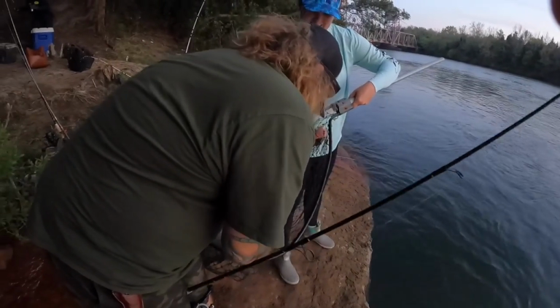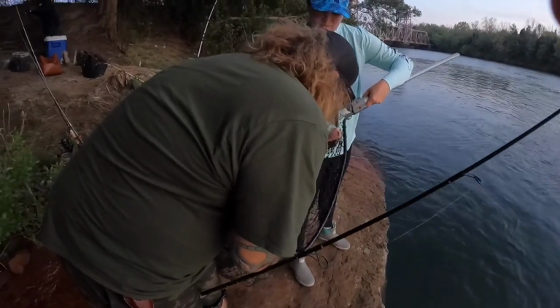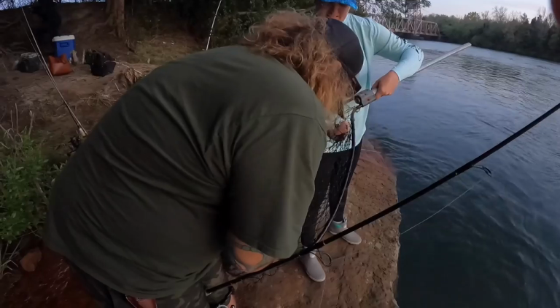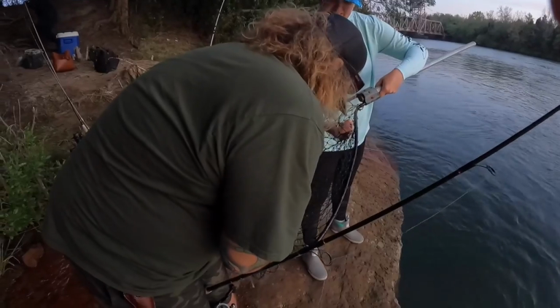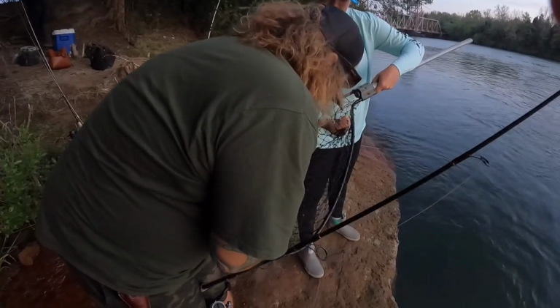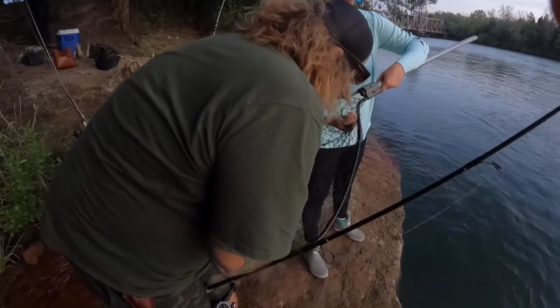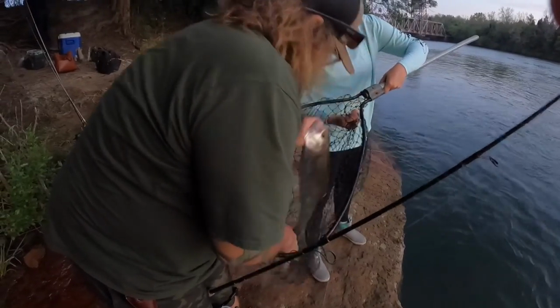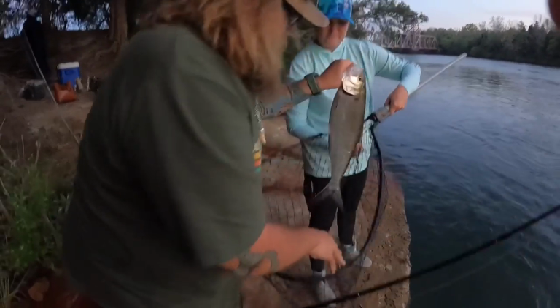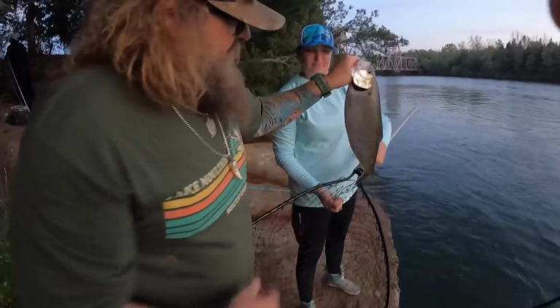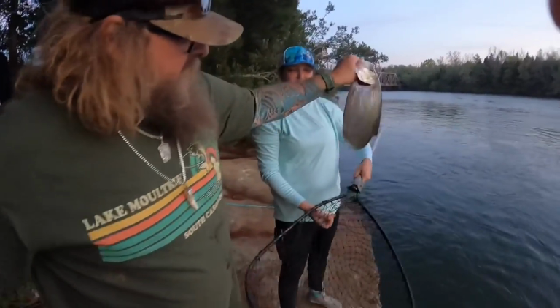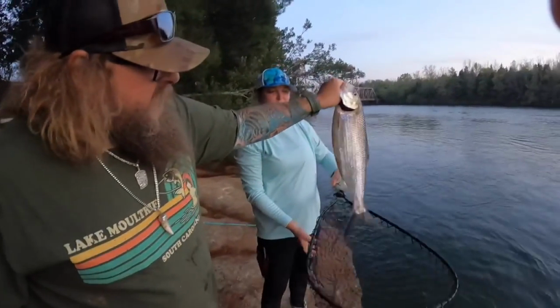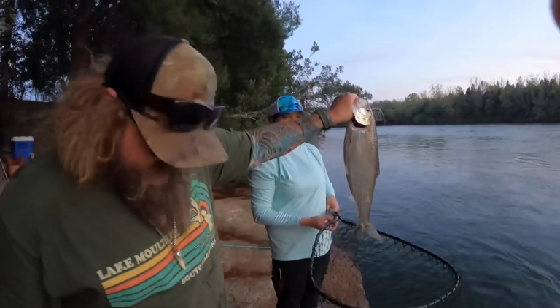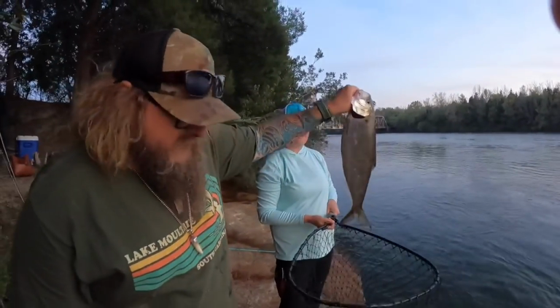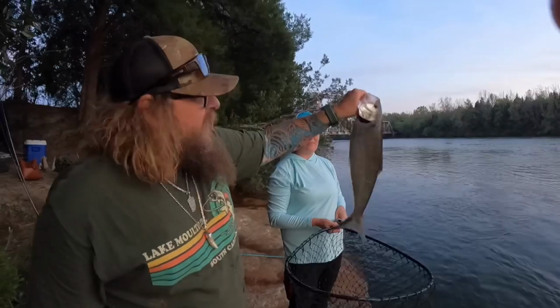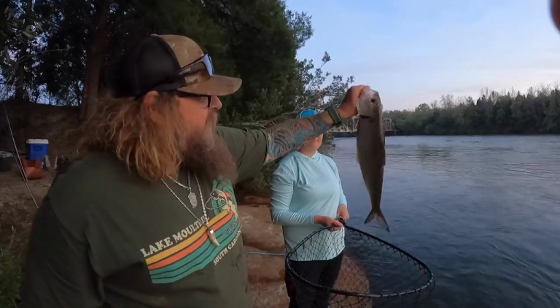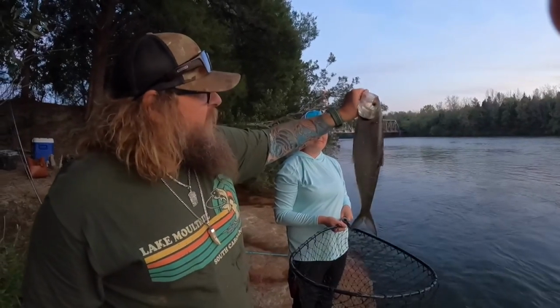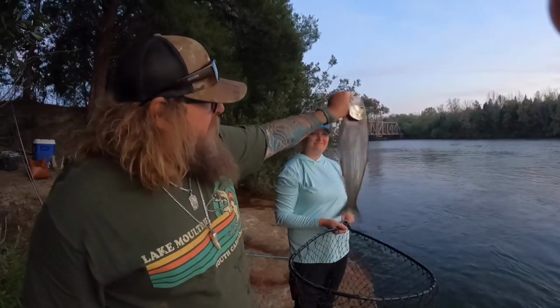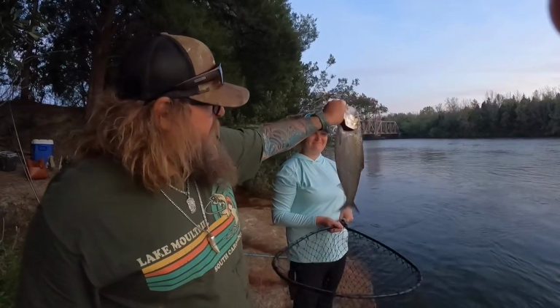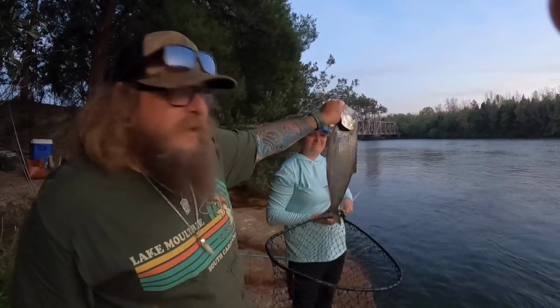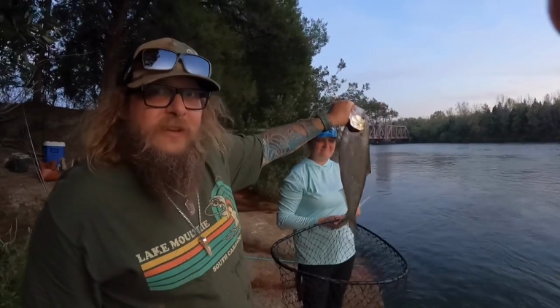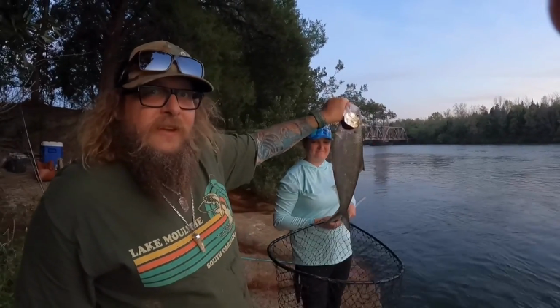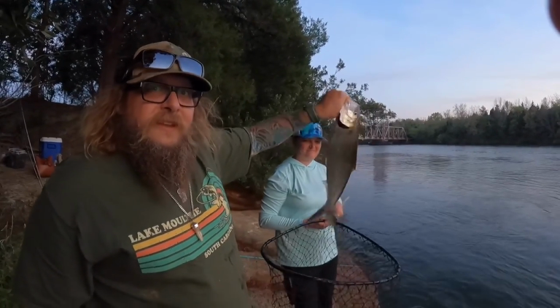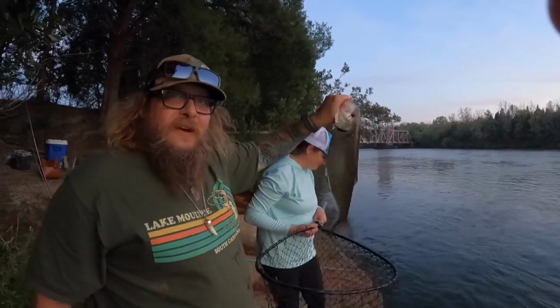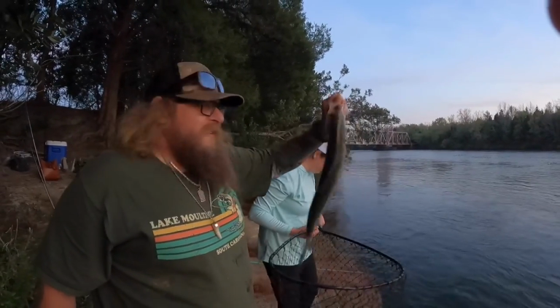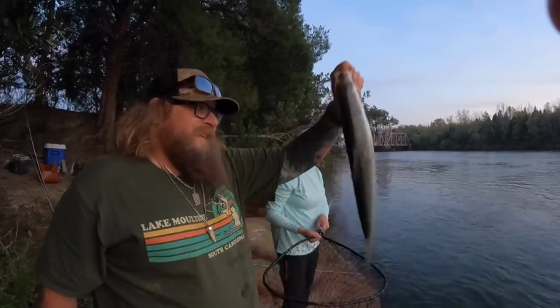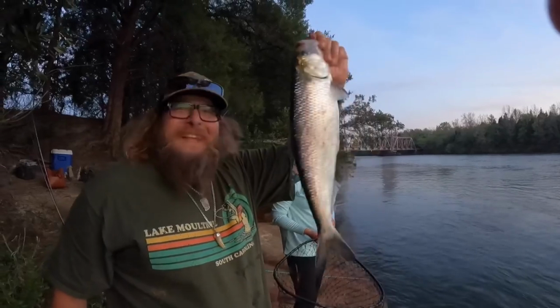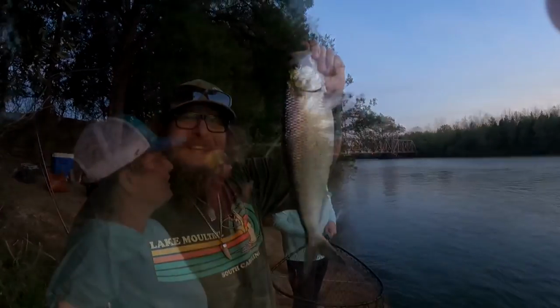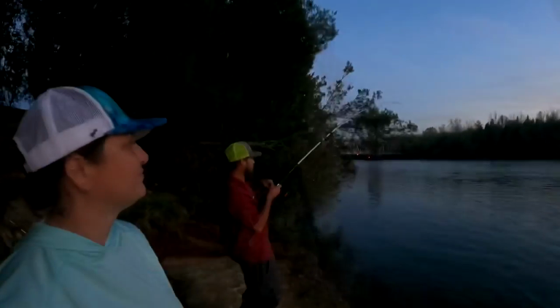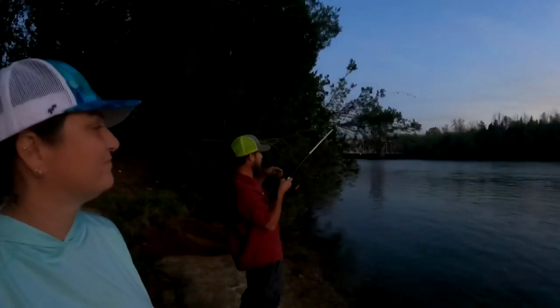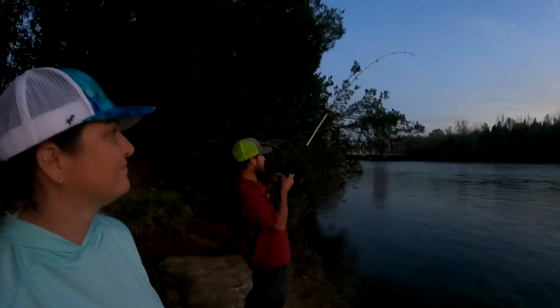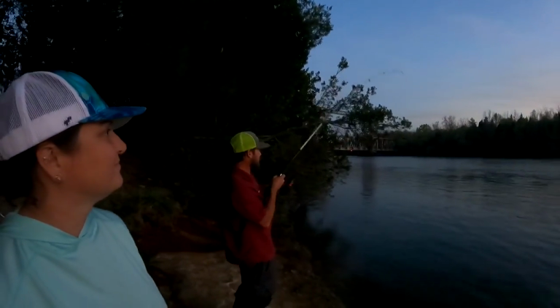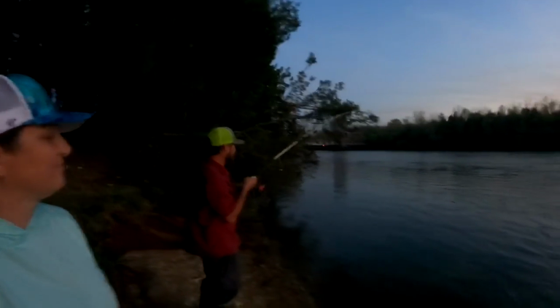There we go, nice! Good job. He was right off the bank again. Nice. Fish on — looks like catfish, yep.